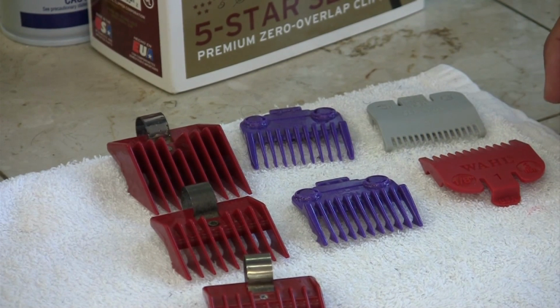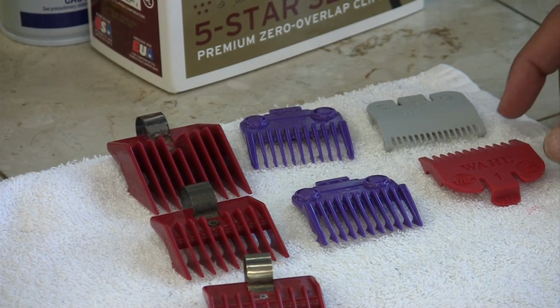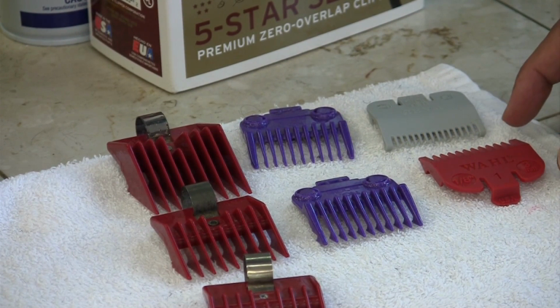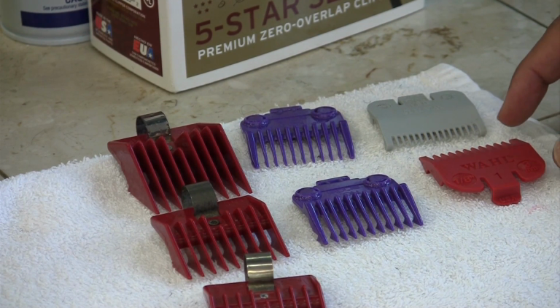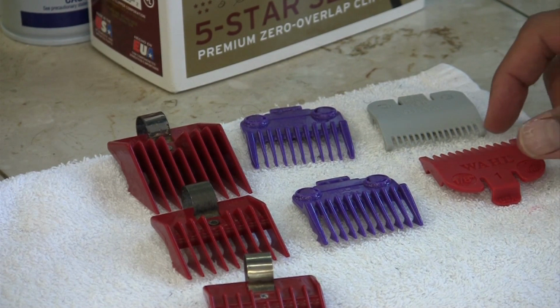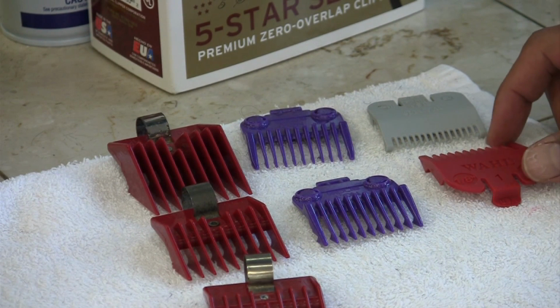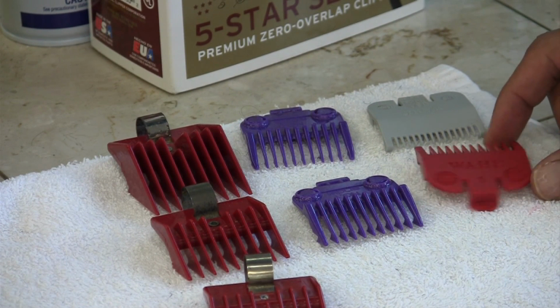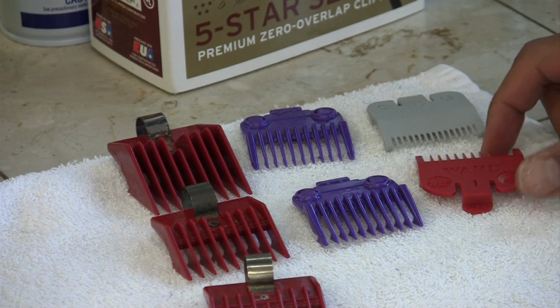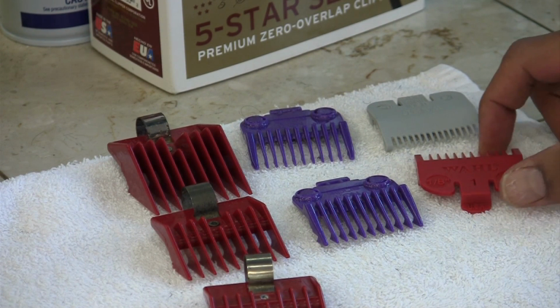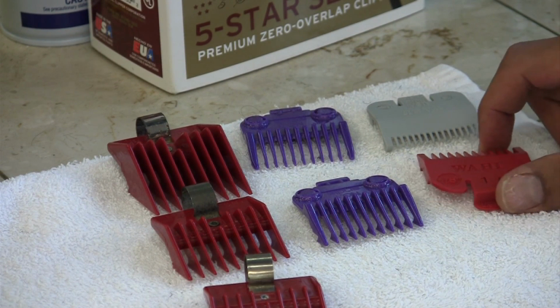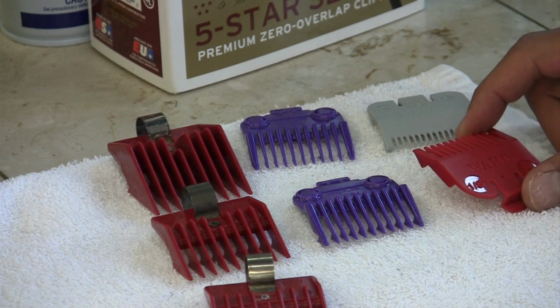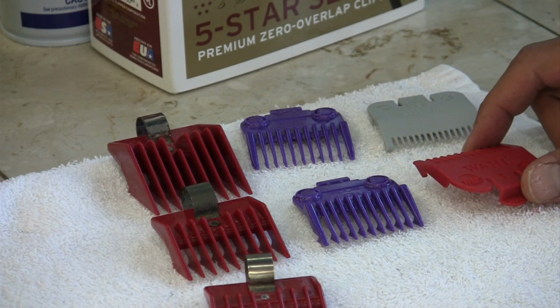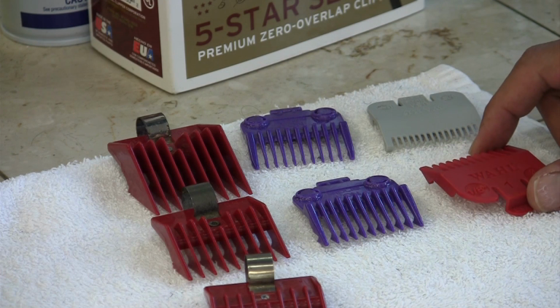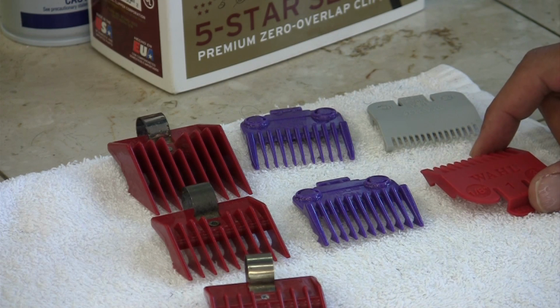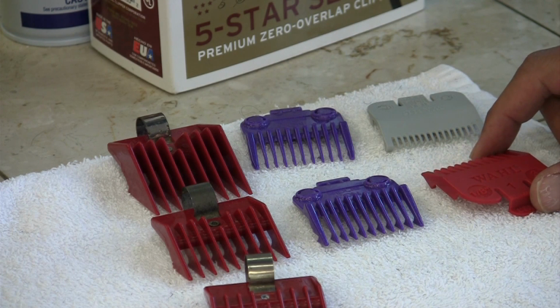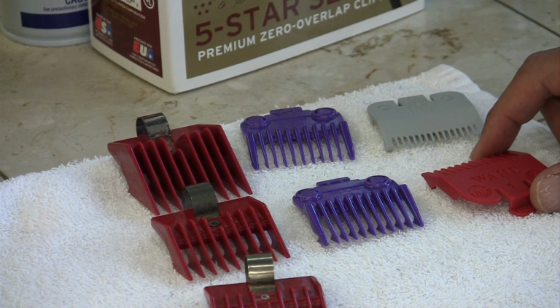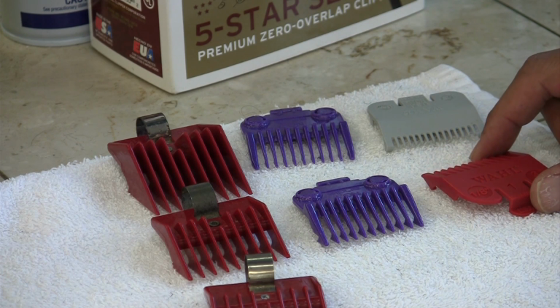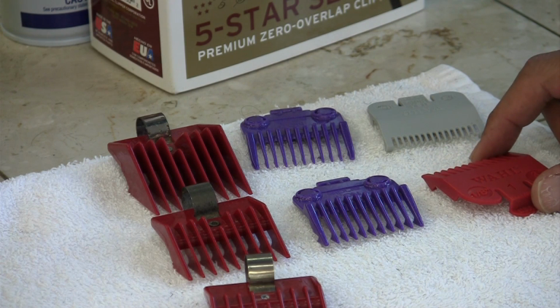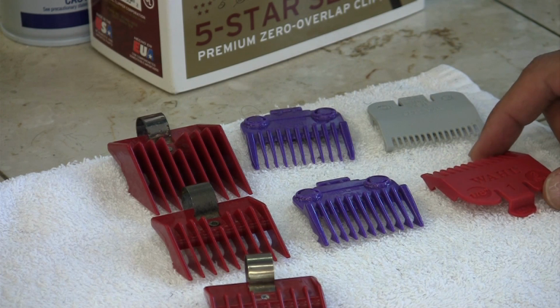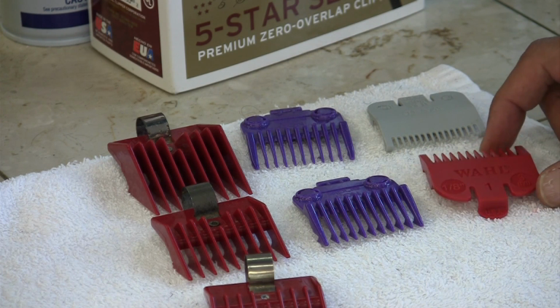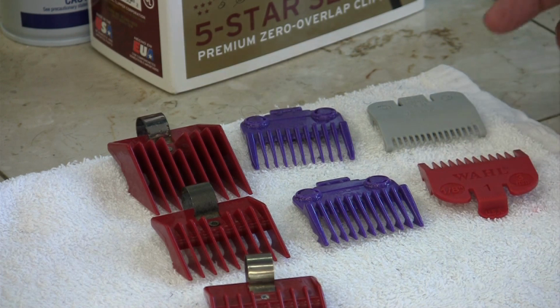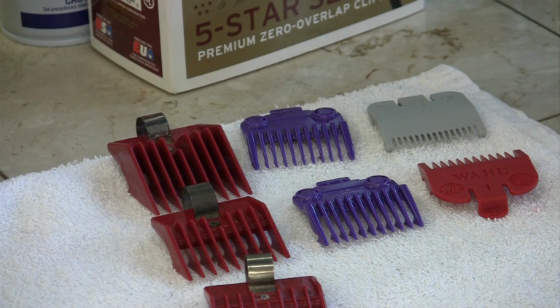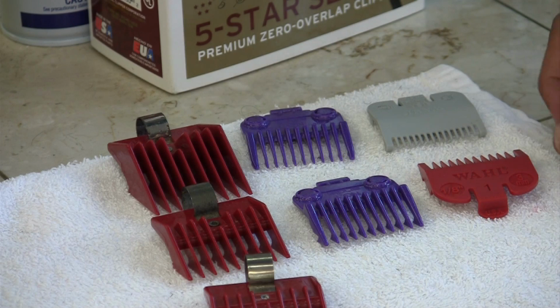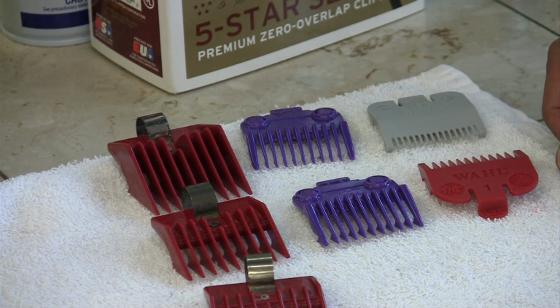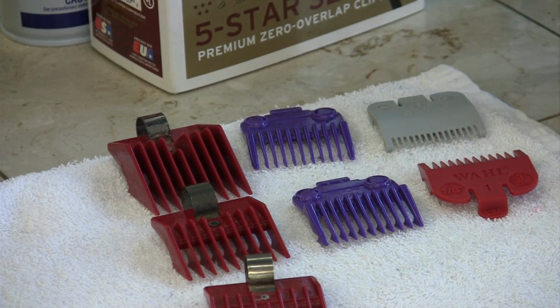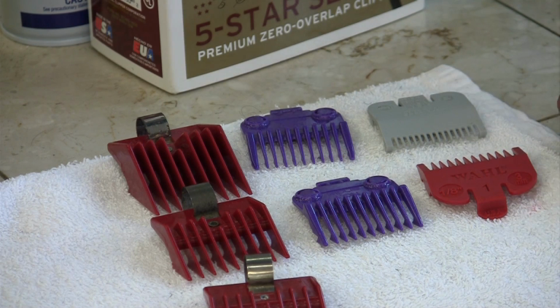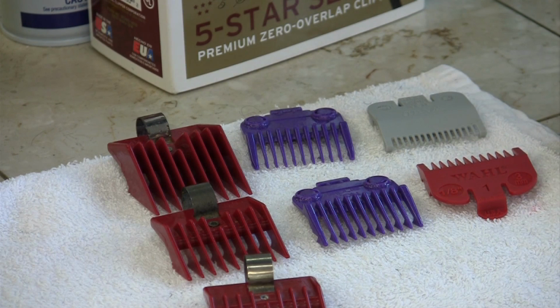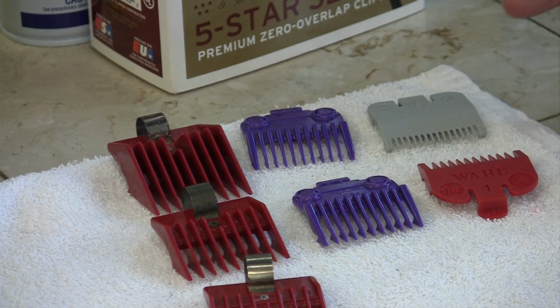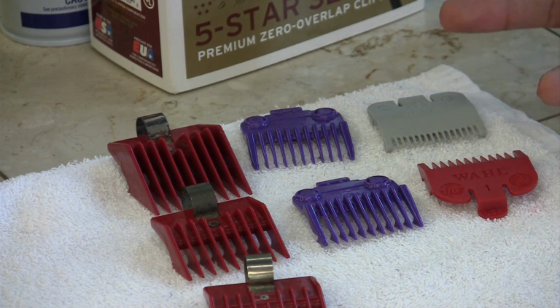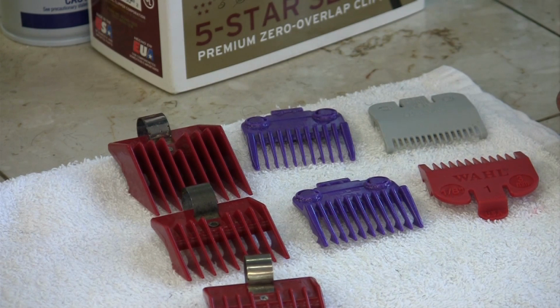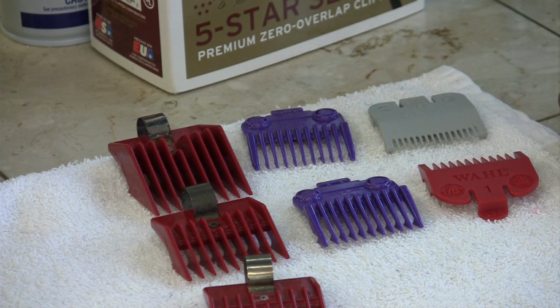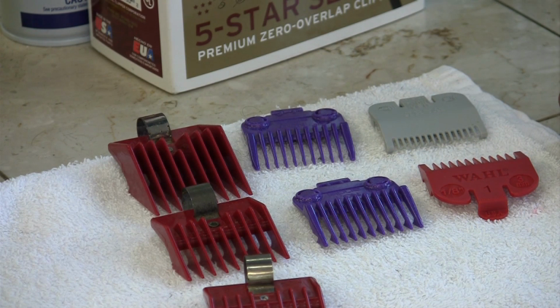Hey, what's up everybody? This is David Glory, David King Los Angeles, LearnTheCut.com. And these are some of the guards that I like to use. Some people call them guards, clips, what have you. But these are just the ones that I prefer to use.